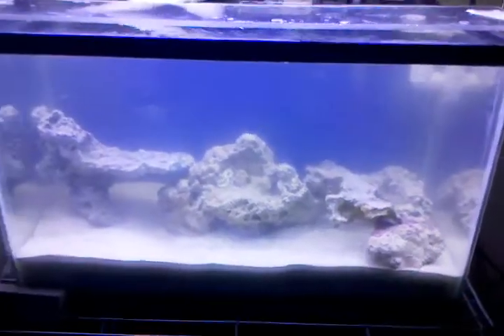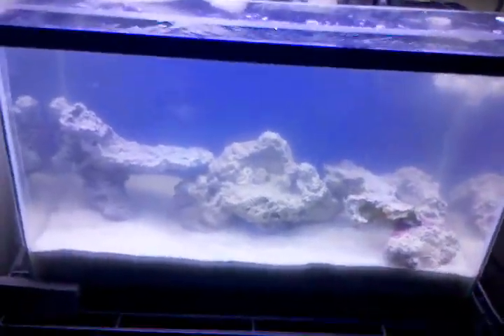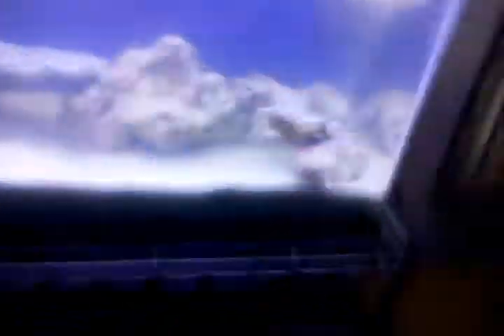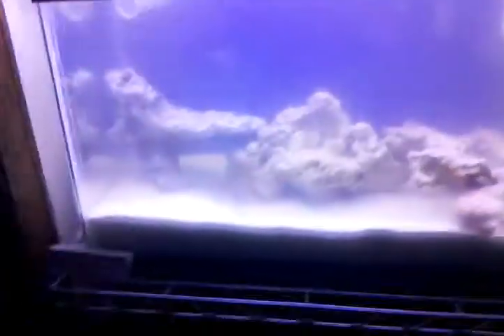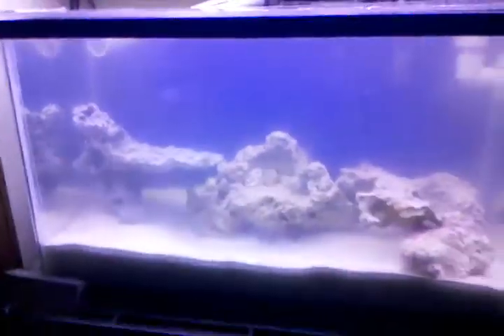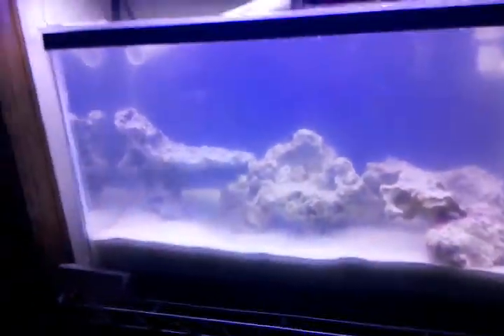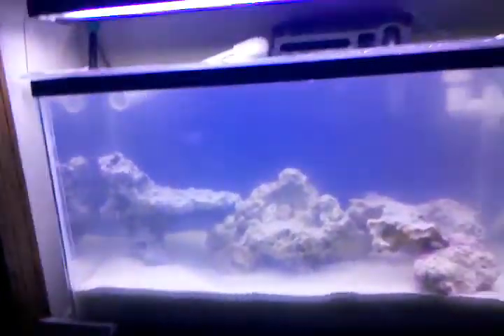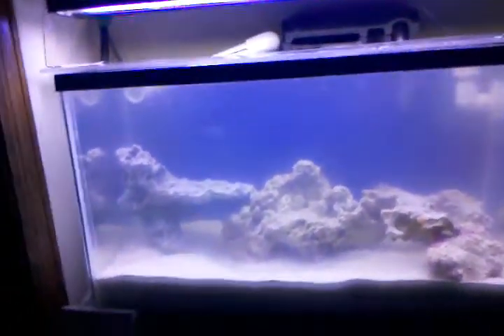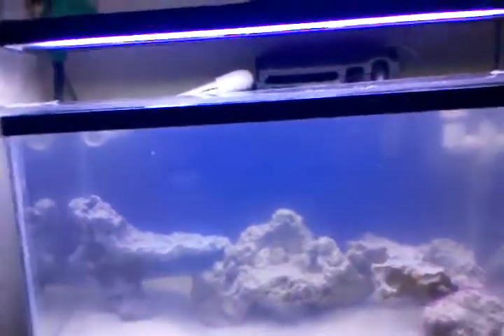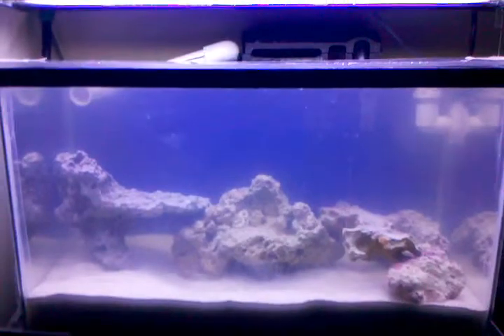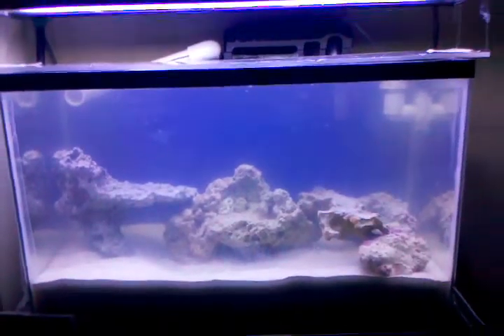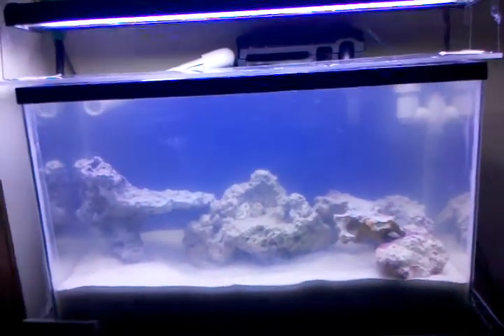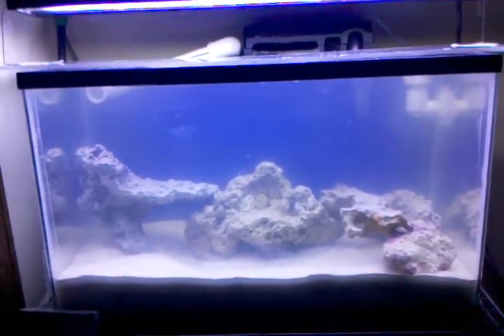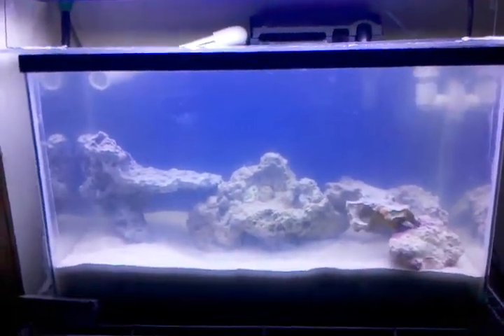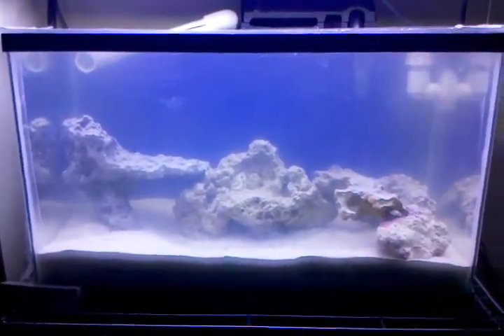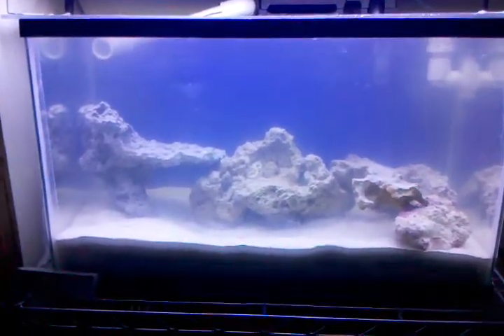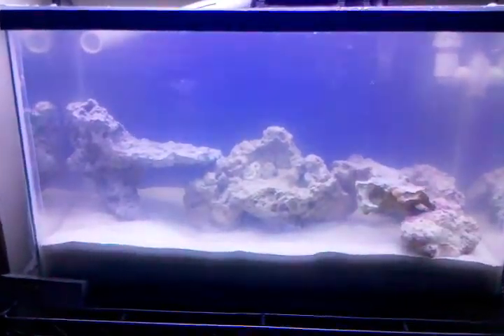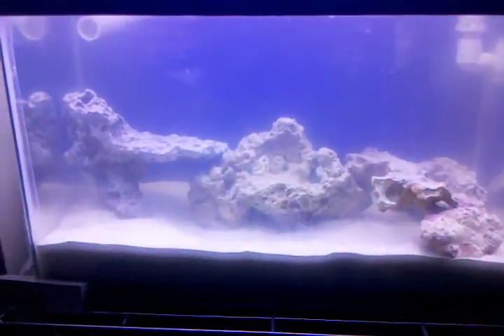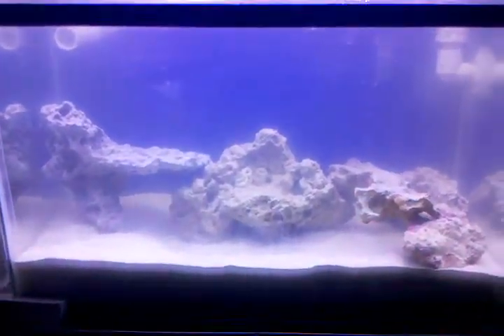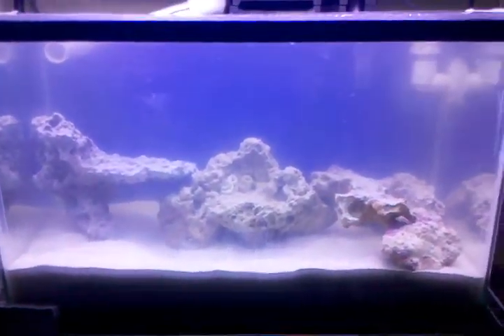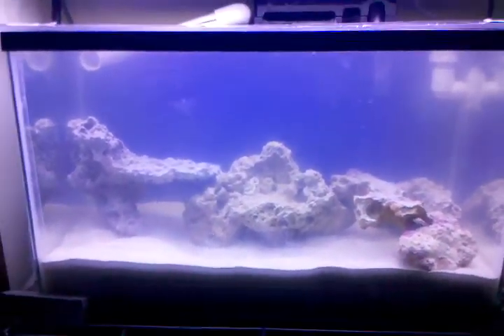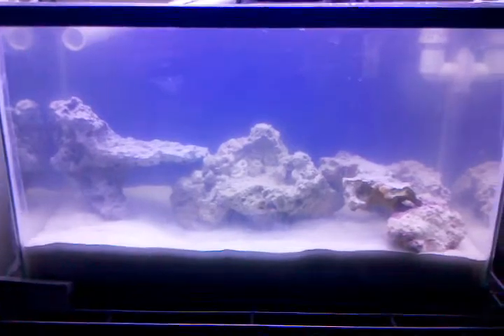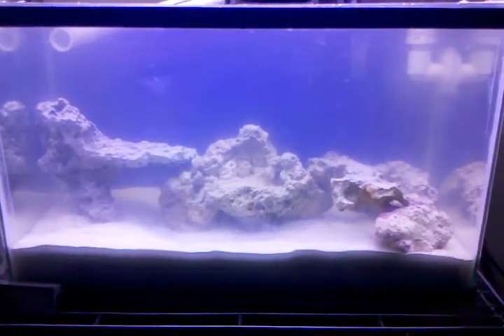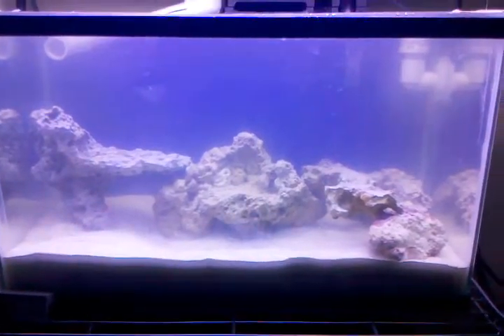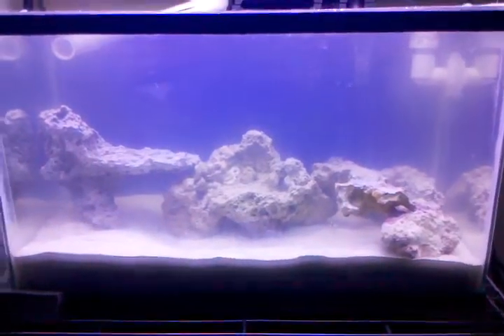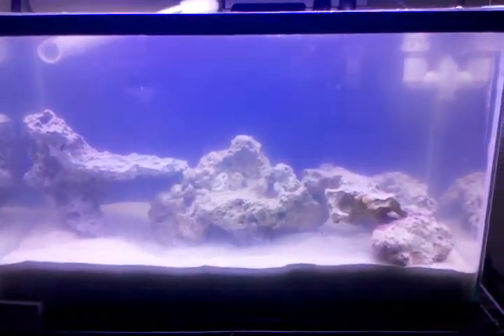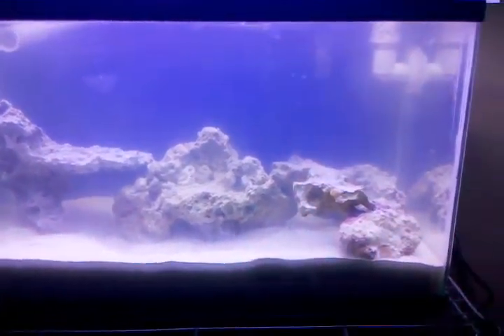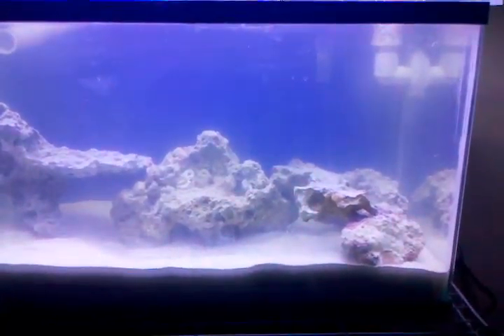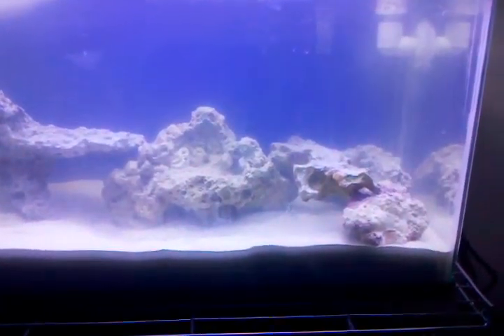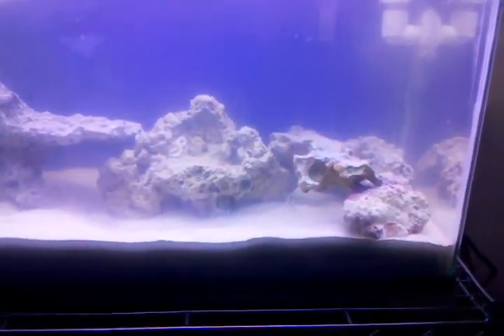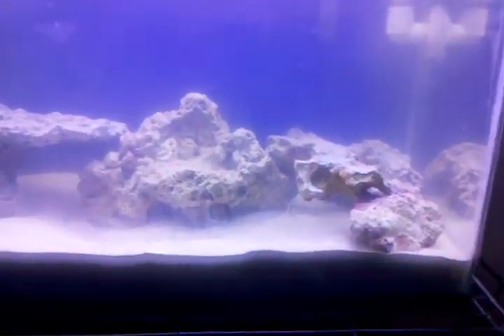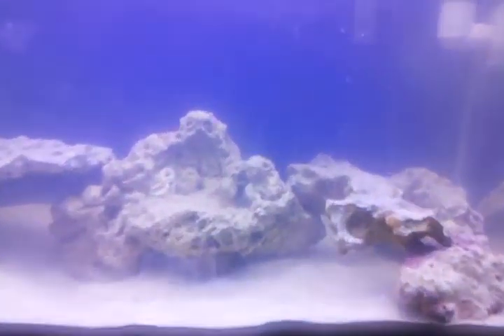This is, I think, day five. I let it go for a few days. Water's still a little cloudy, but it'll clear up. It was clear this morning until I put the new live rock in.